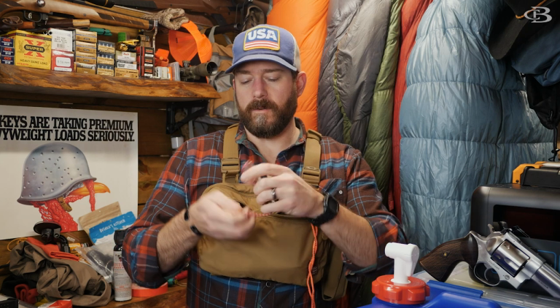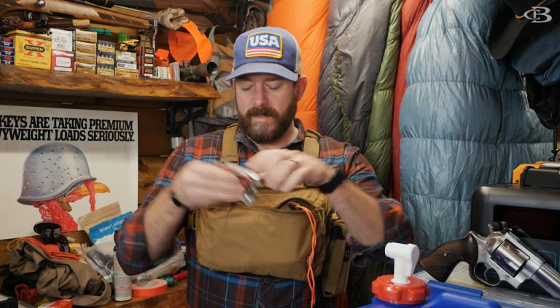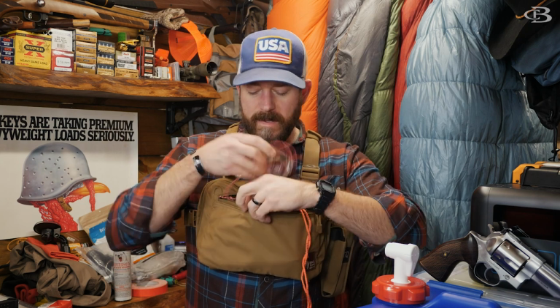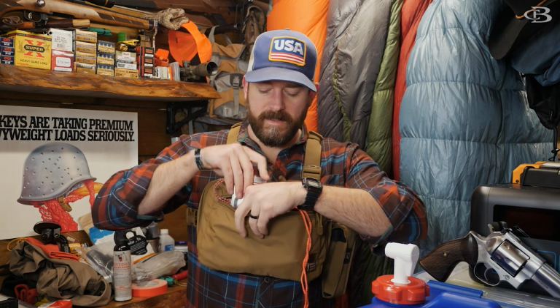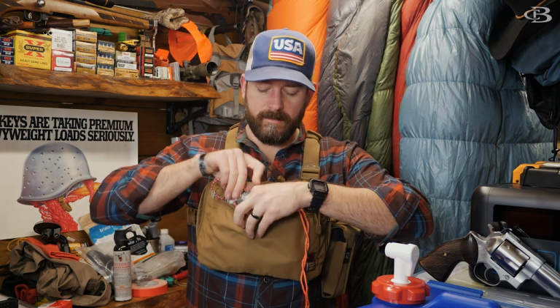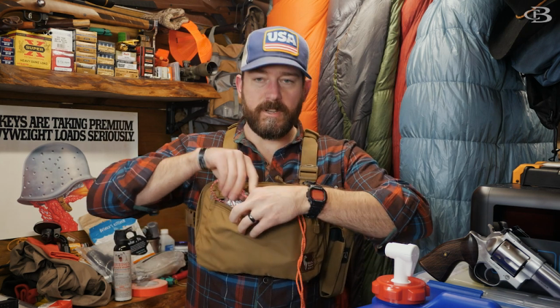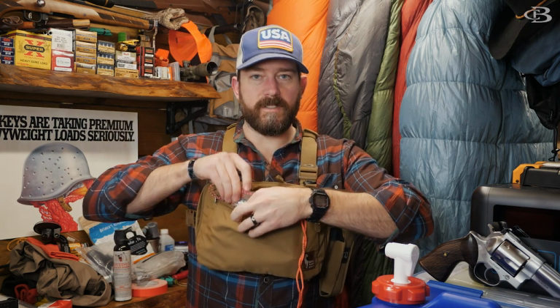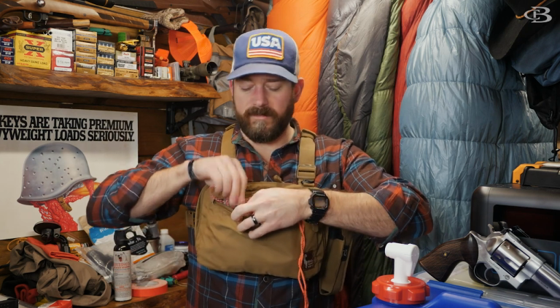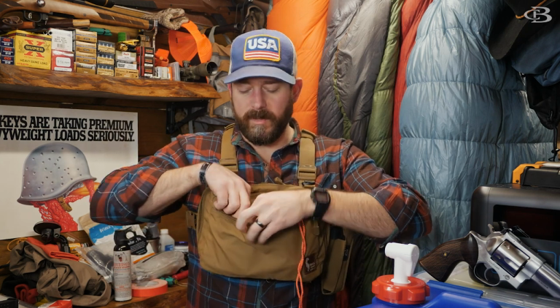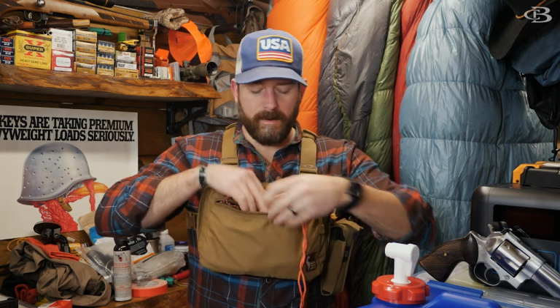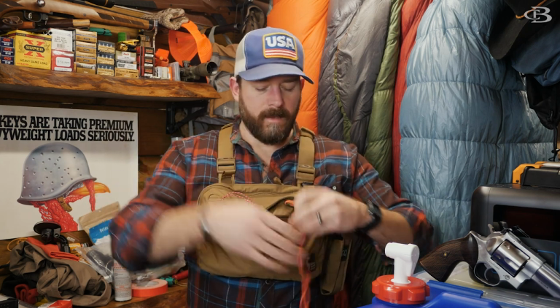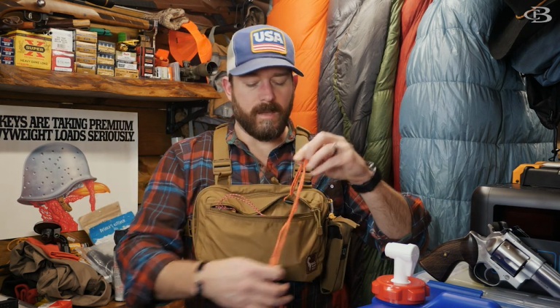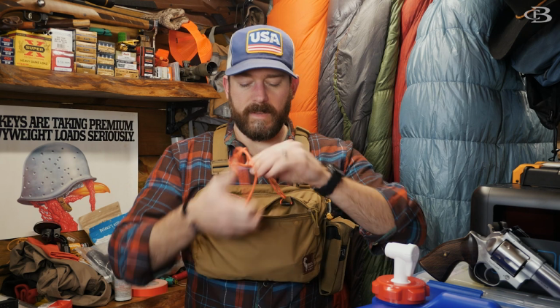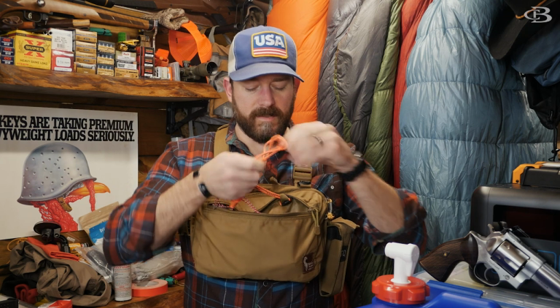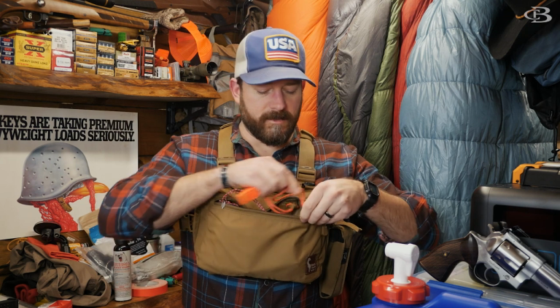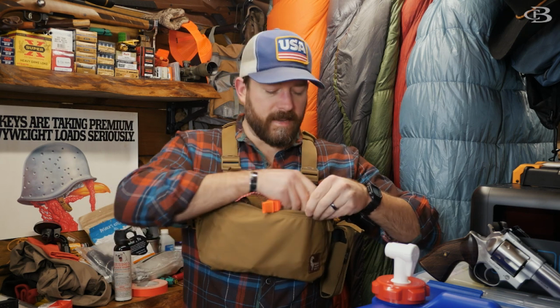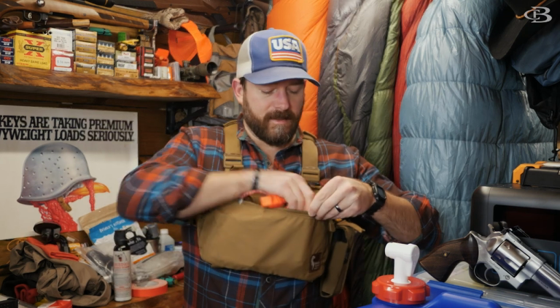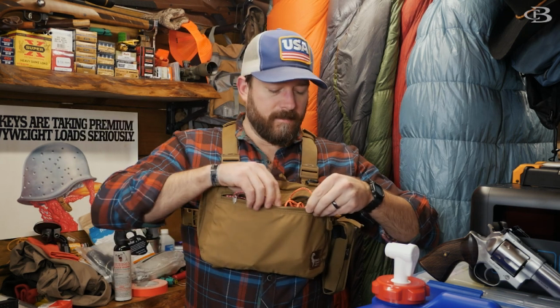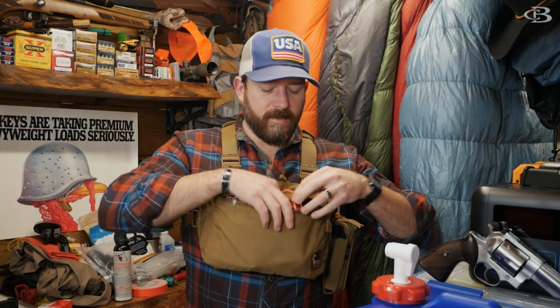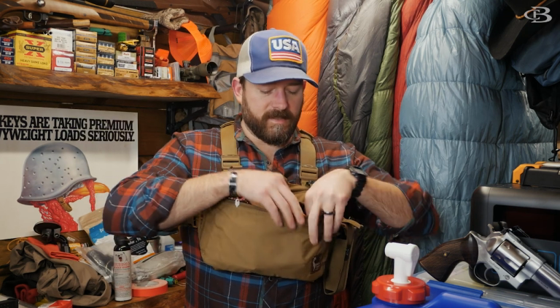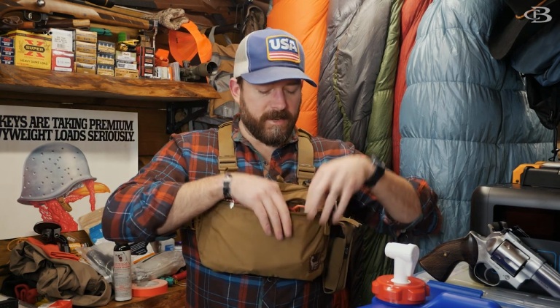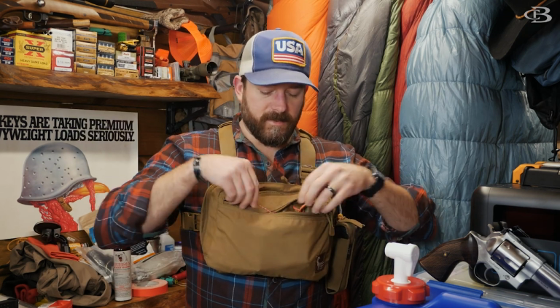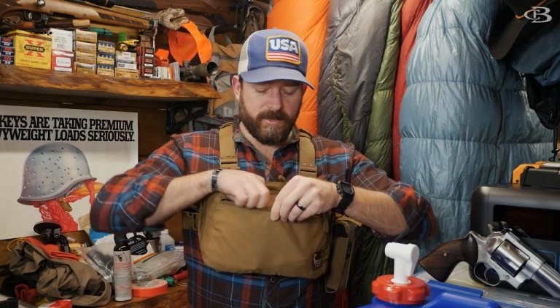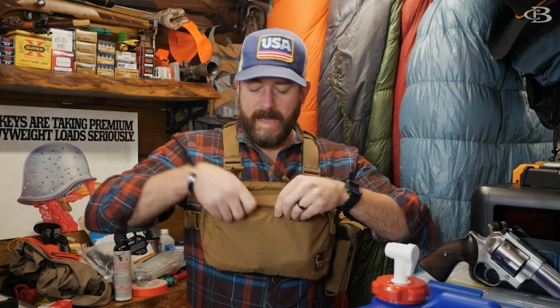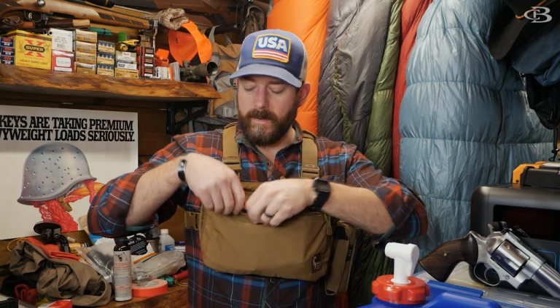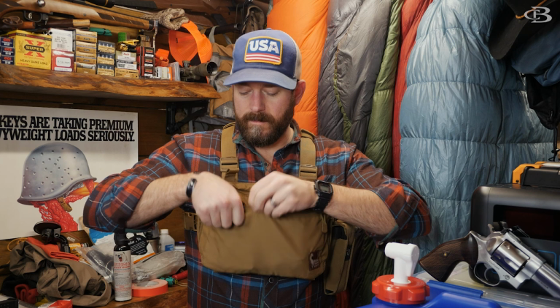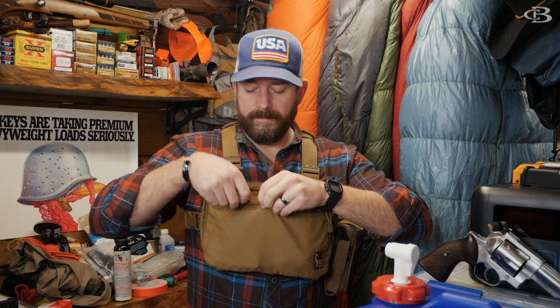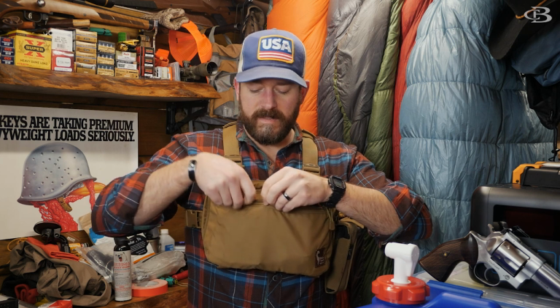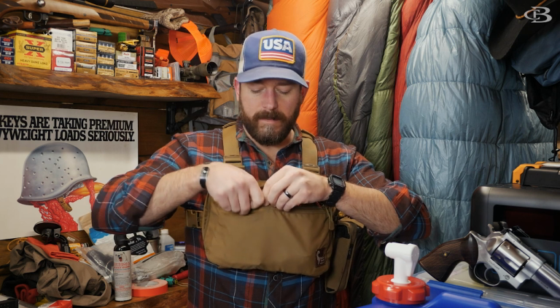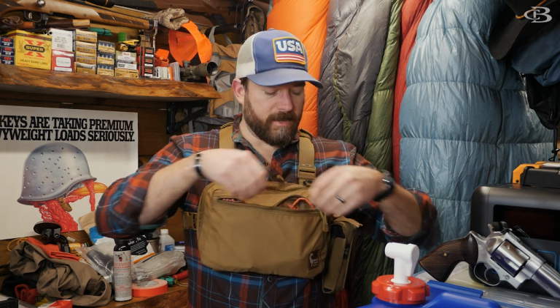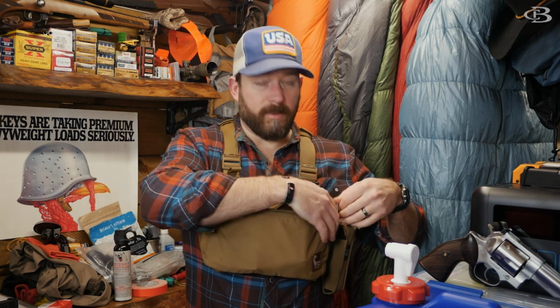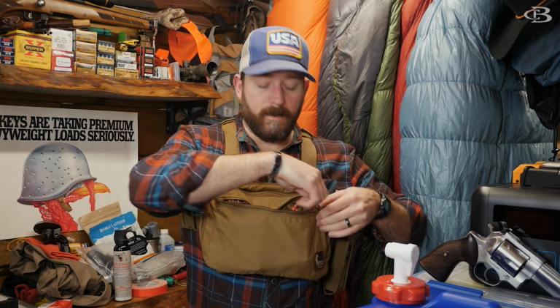So that's how I have this chest rig set up from Hill People Gear. This is the original size, and those are the situations in which I would set it up in relation to a firearm.